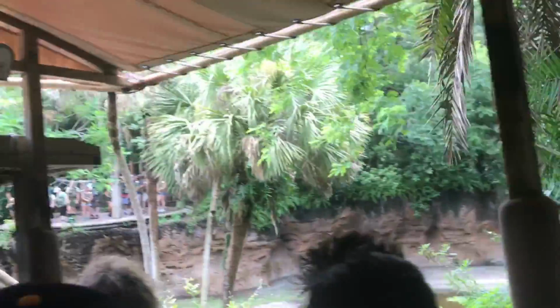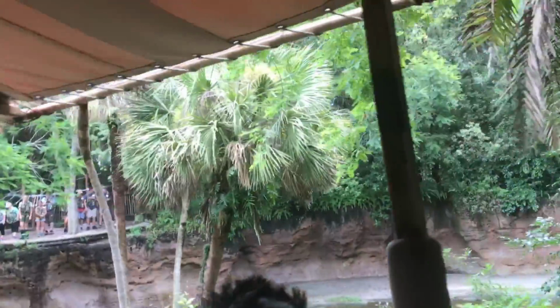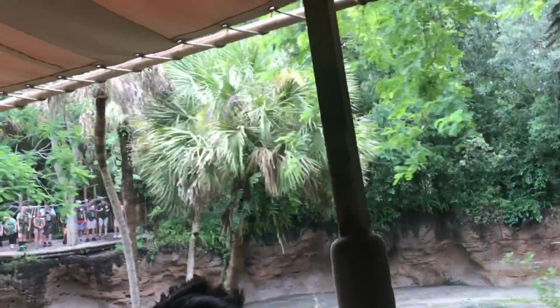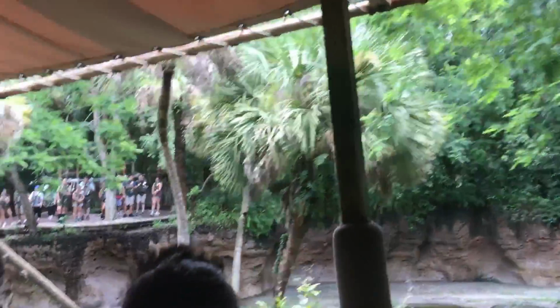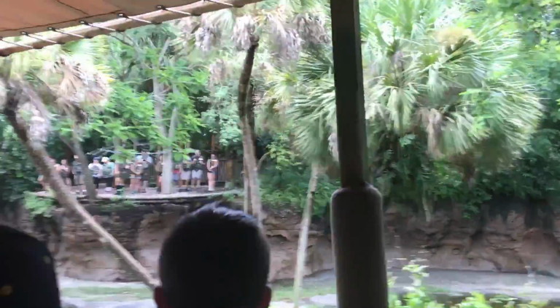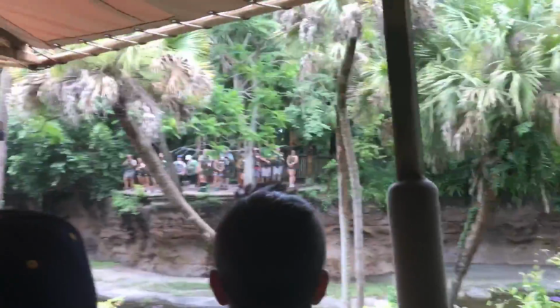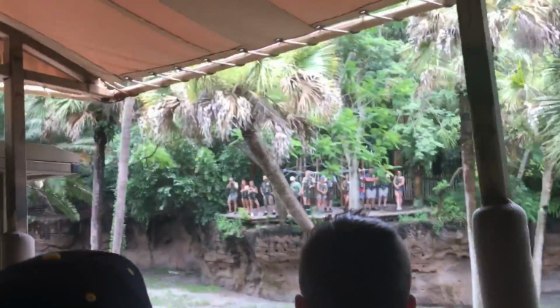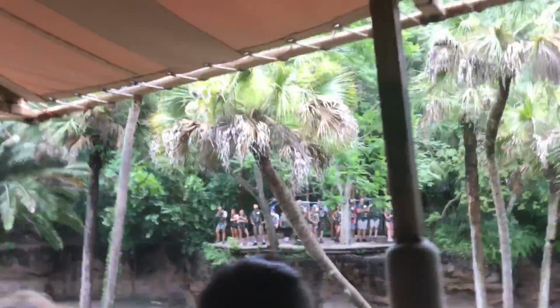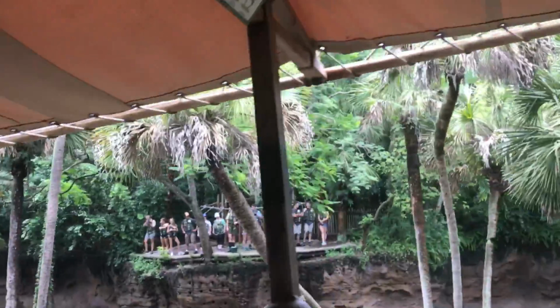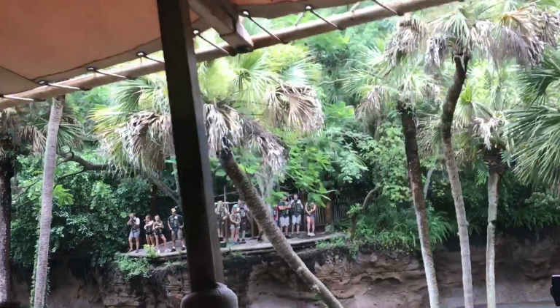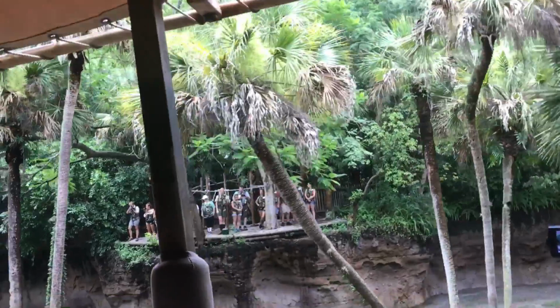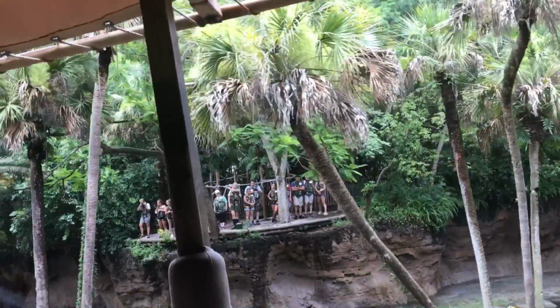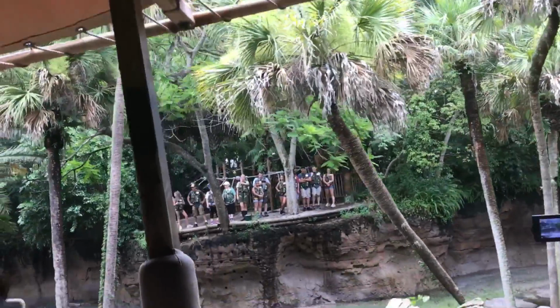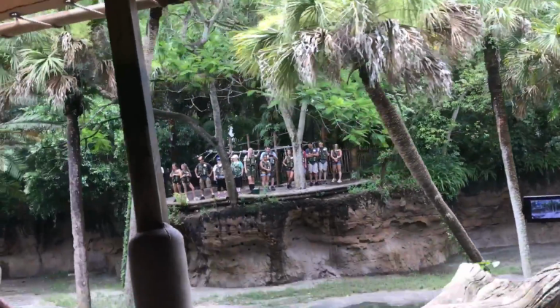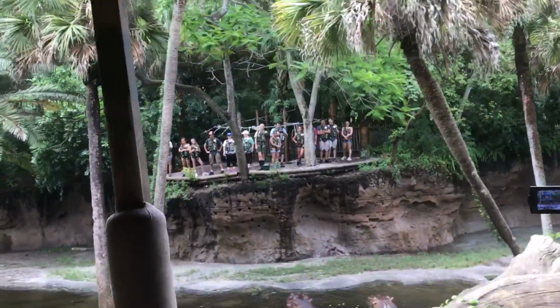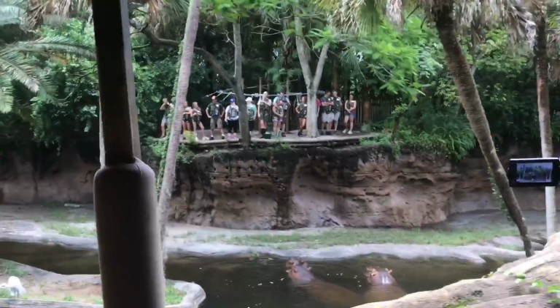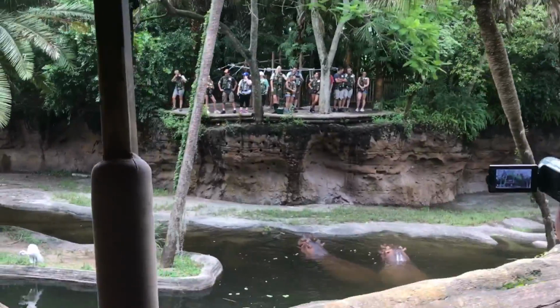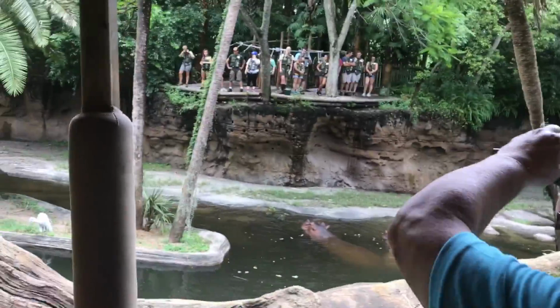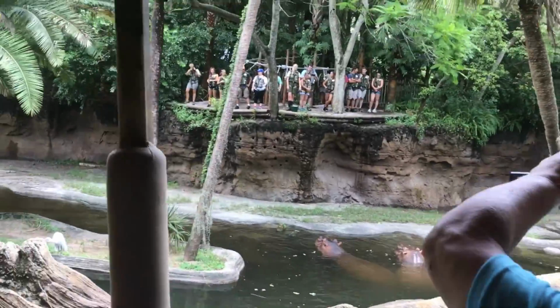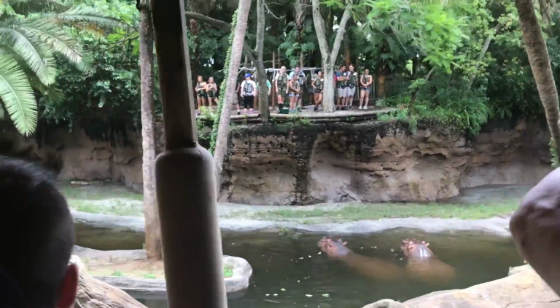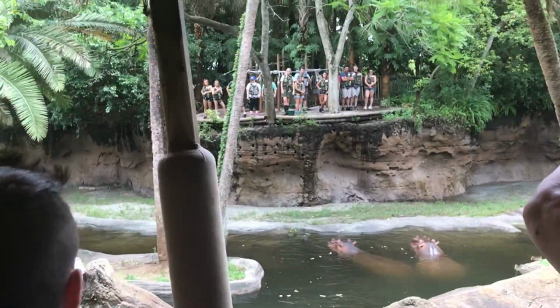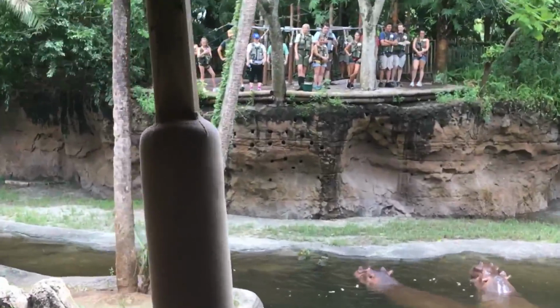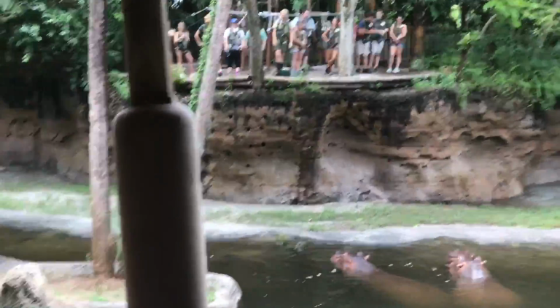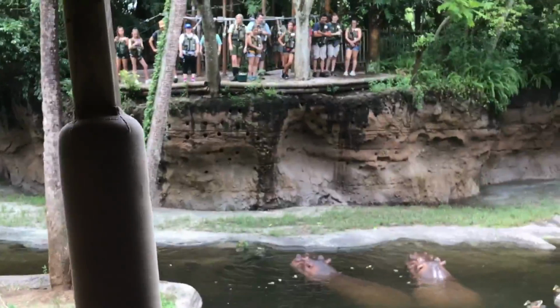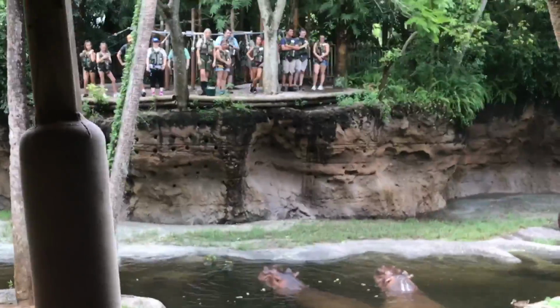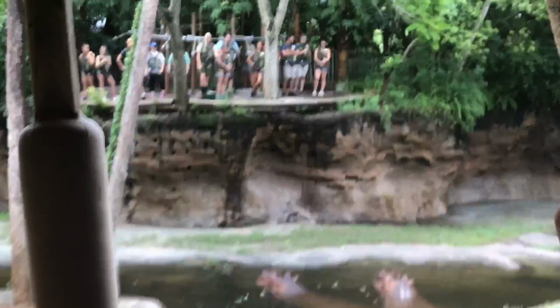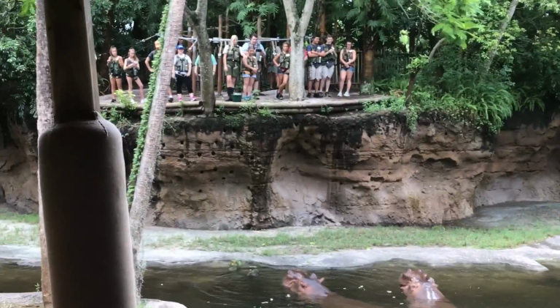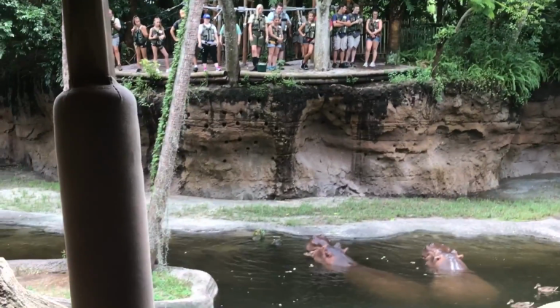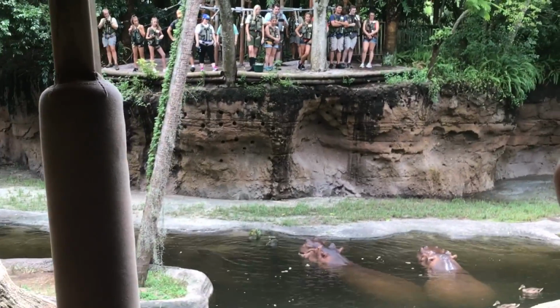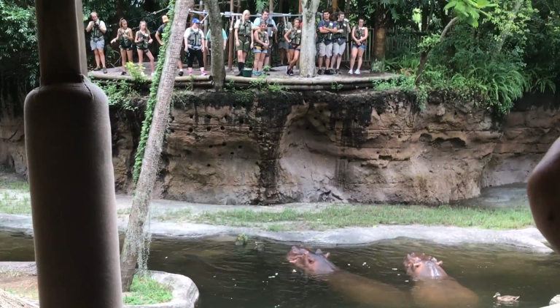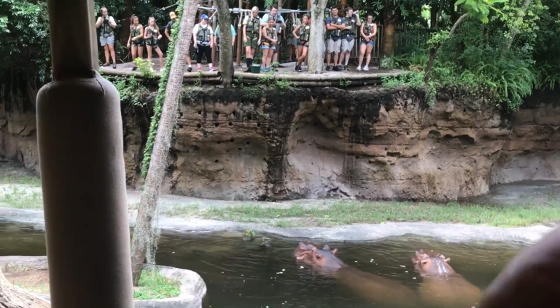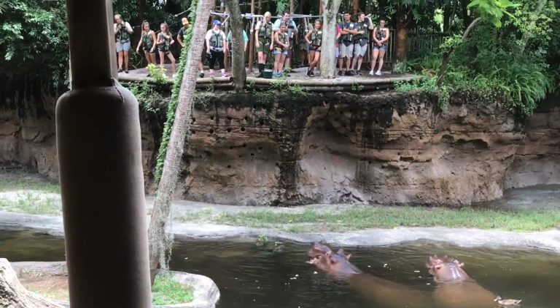You can see at least one of the hippos over there on the right-hand side. A group of hippos is called a Bloat — B-L-O-A-T. And the Swahili word for hippo is Kiboko.